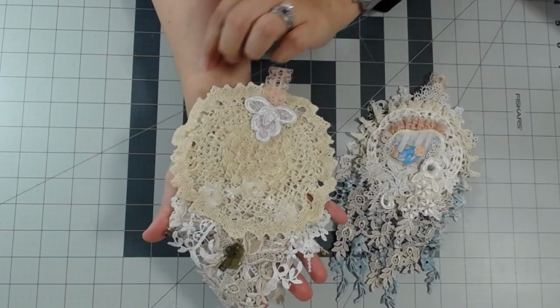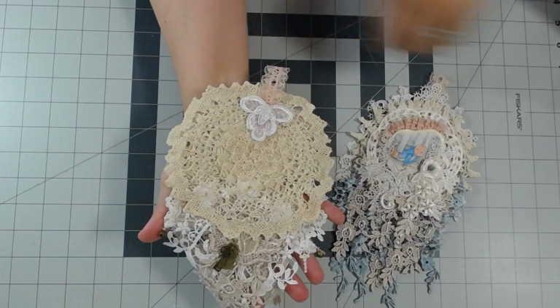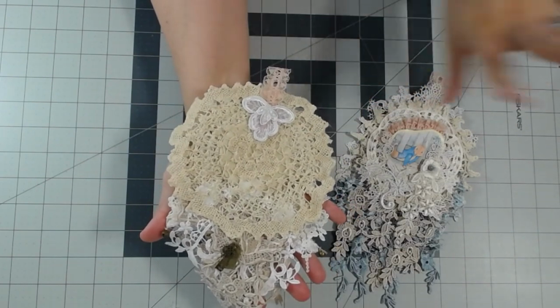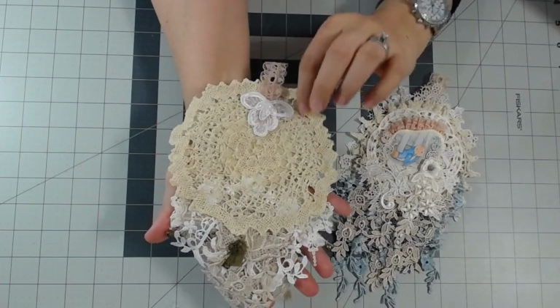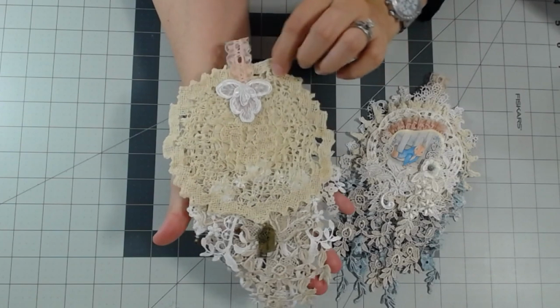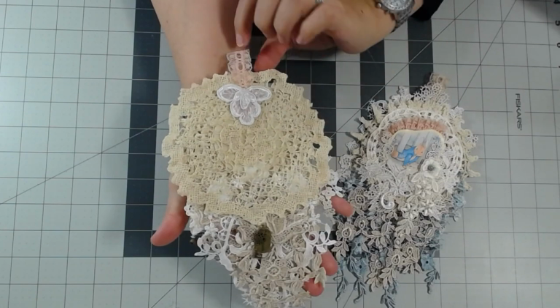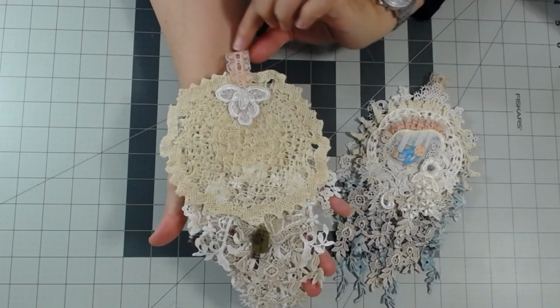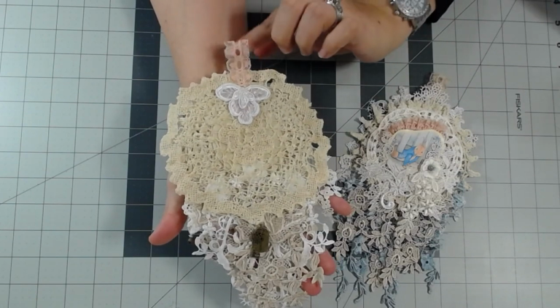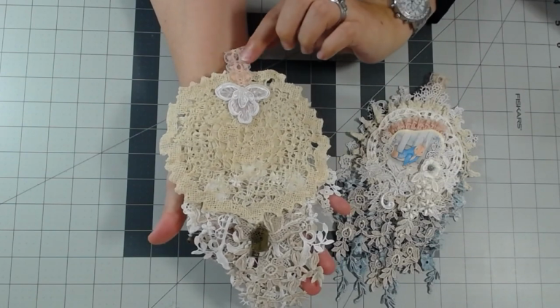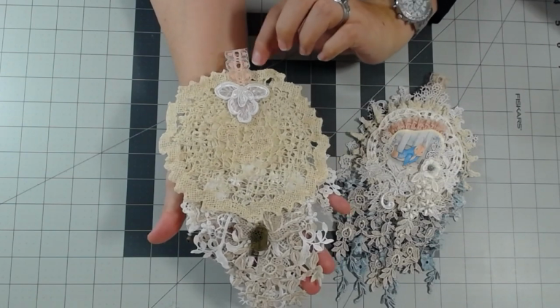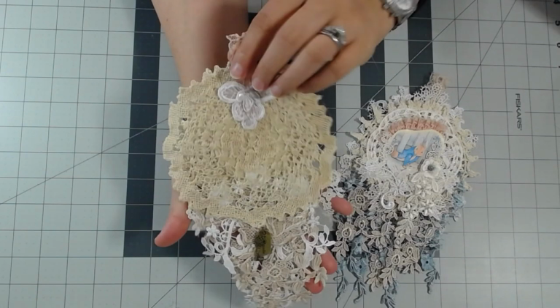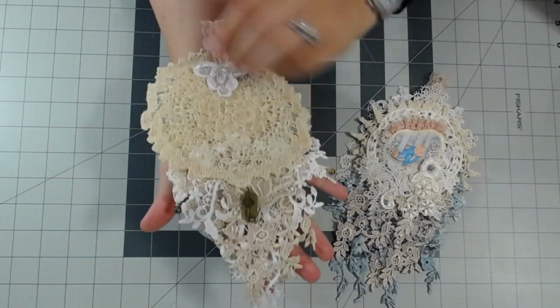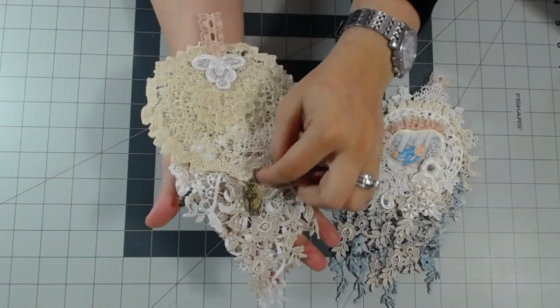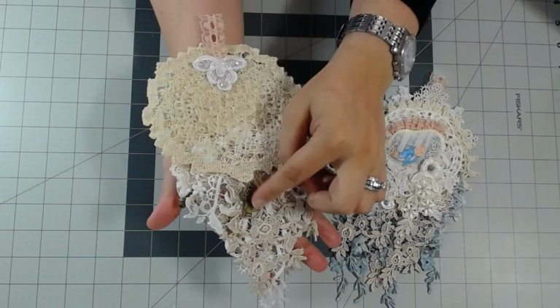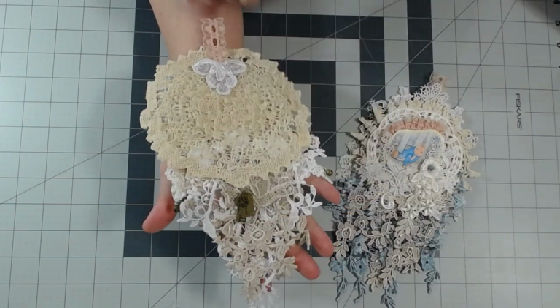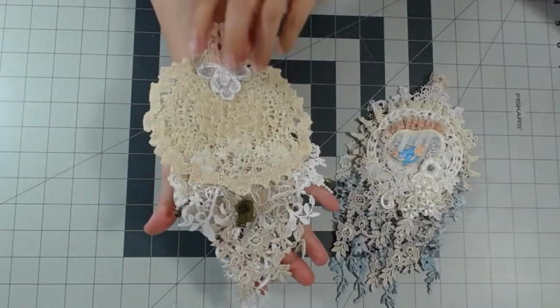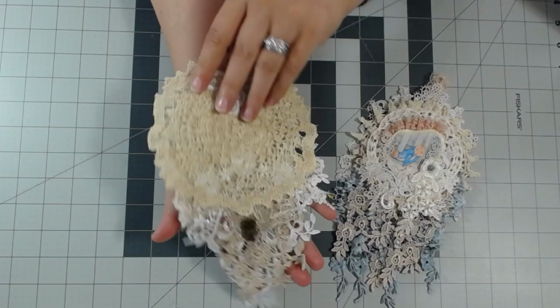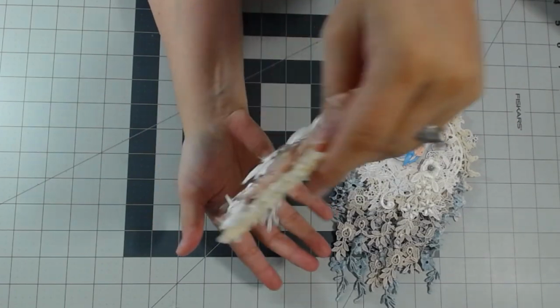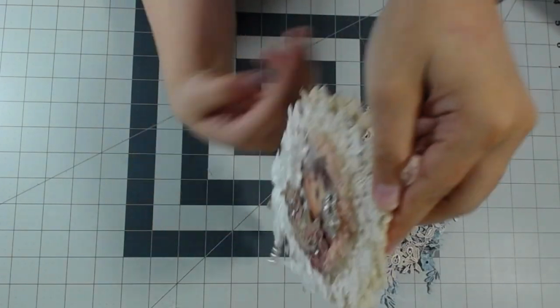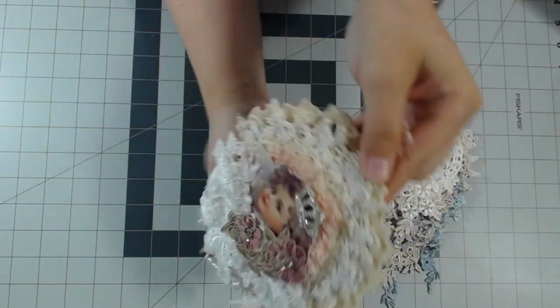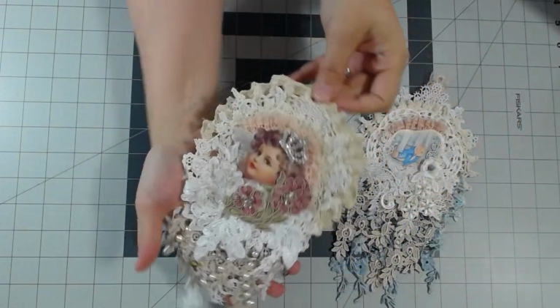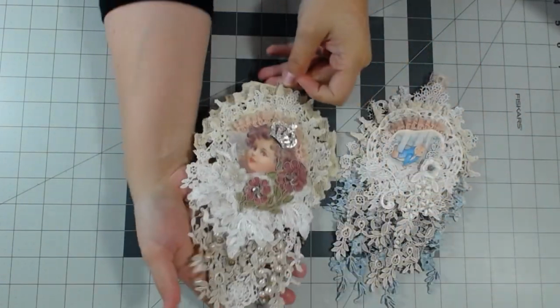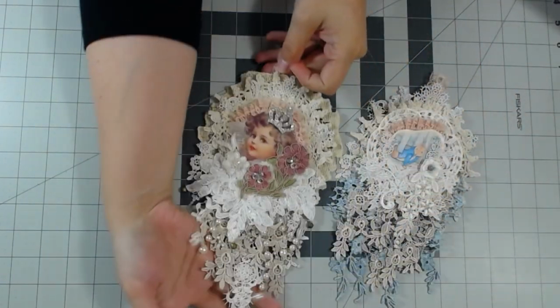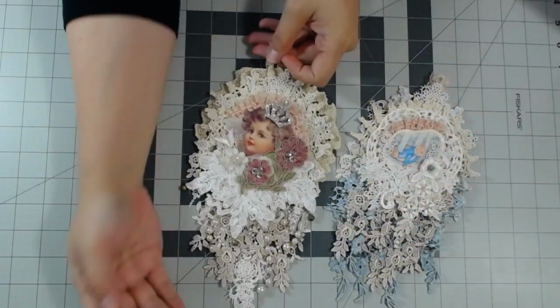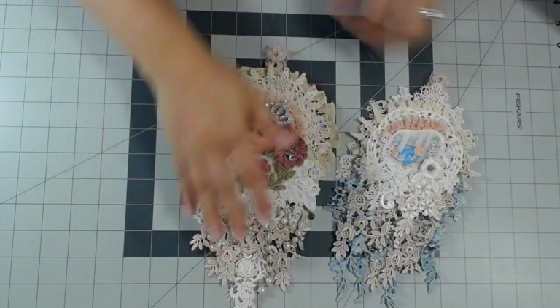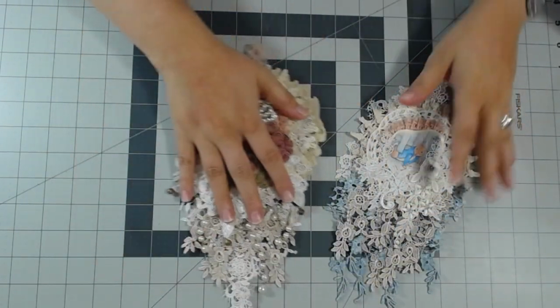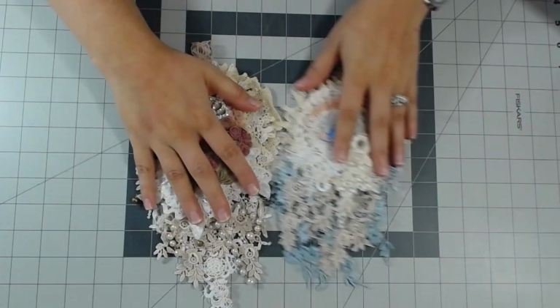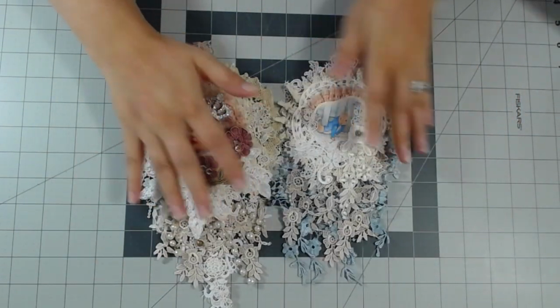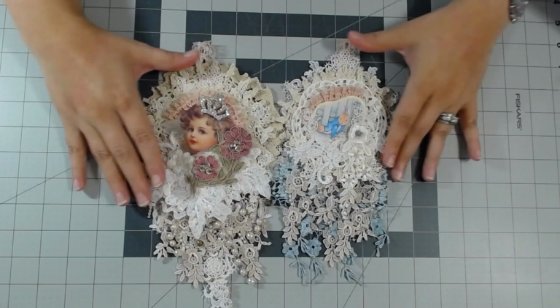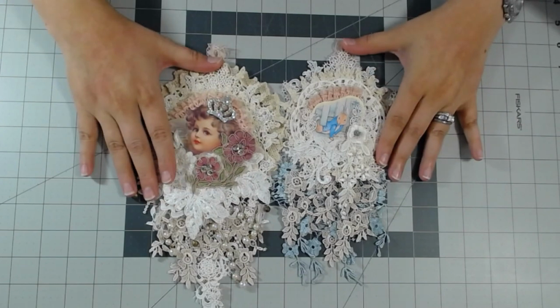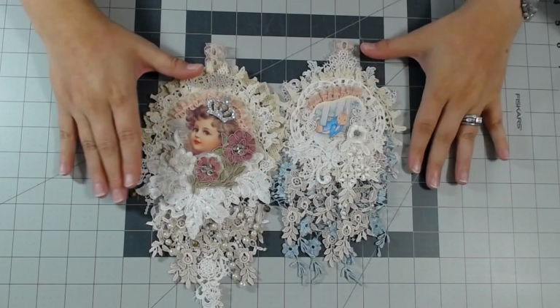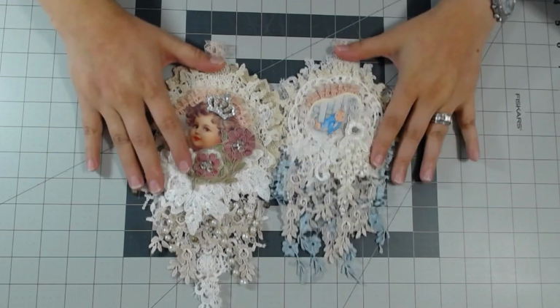This vintage applique was in my DT box and it's really pretty. The crocheted doily was also in my DT box. I just put a hanger up top and then I put the homemade tag with my key on the back of this one. So there you go — here are two doily dangles.